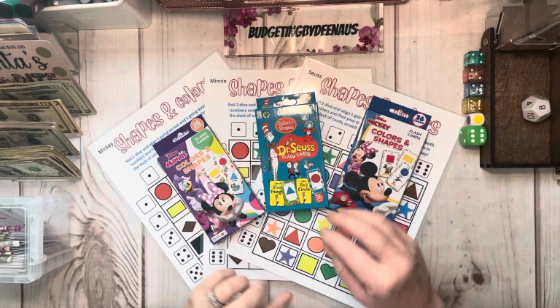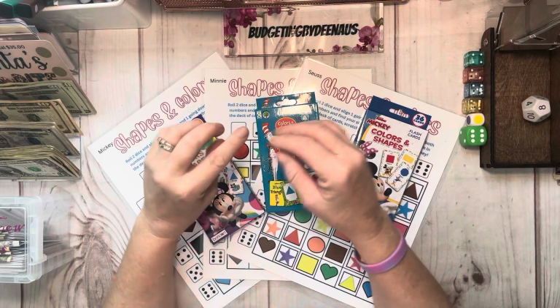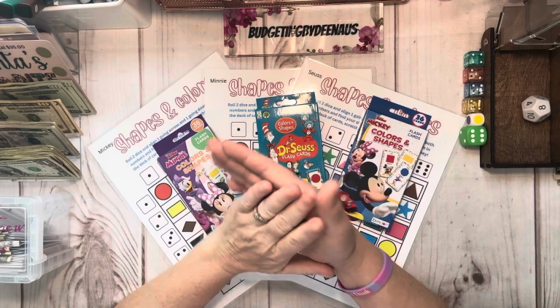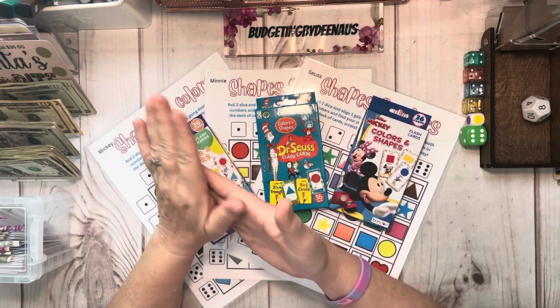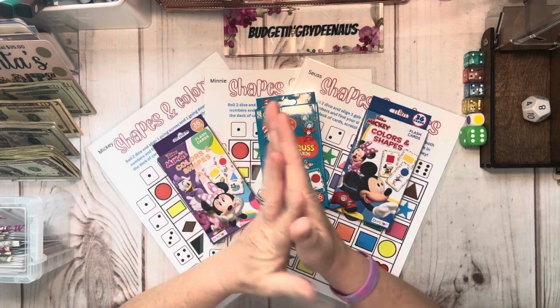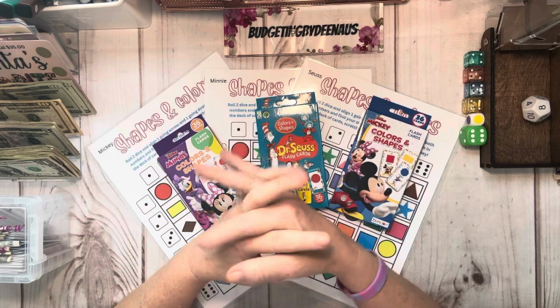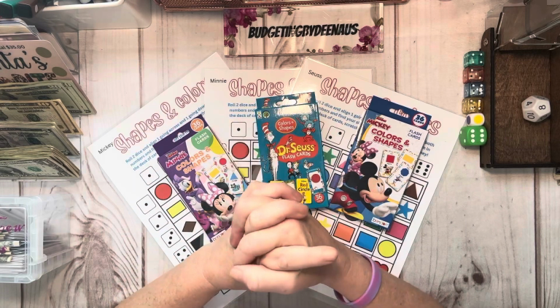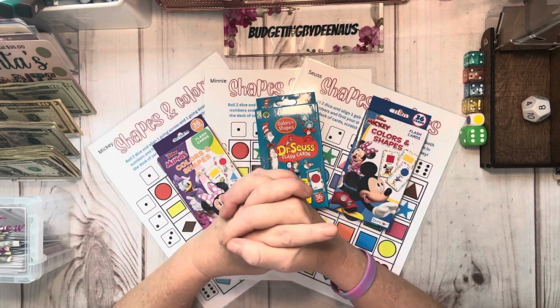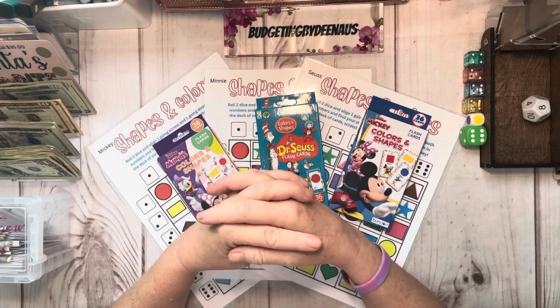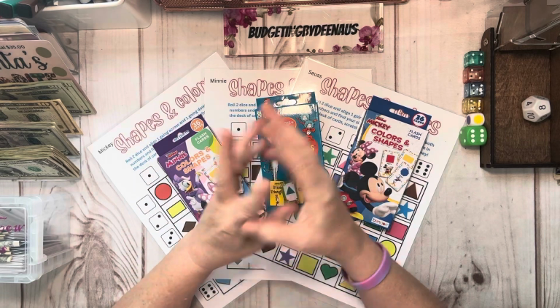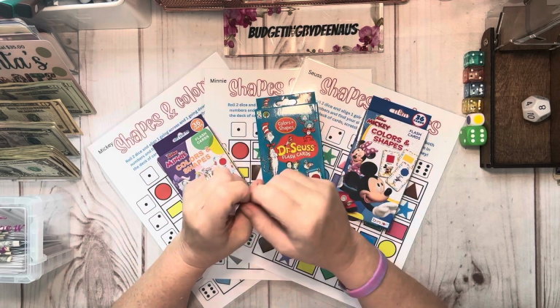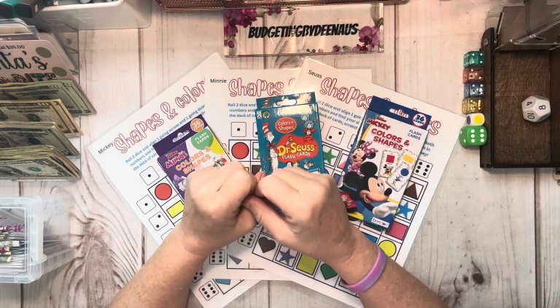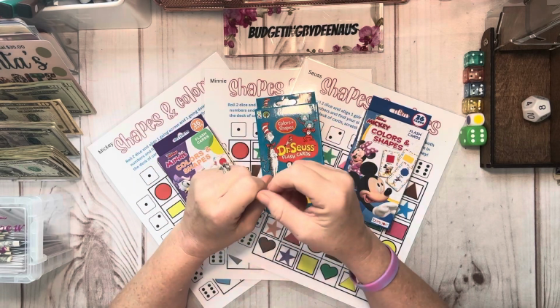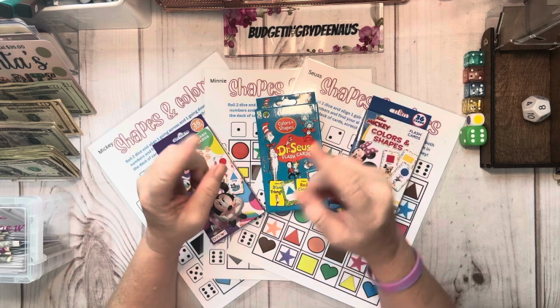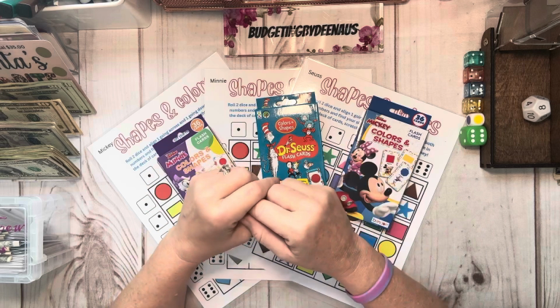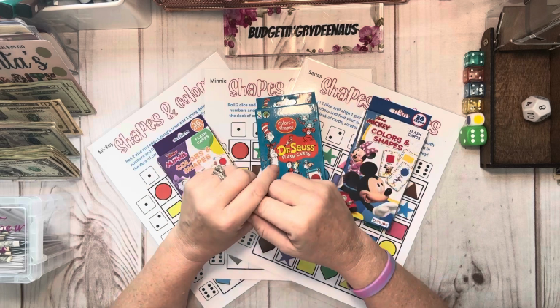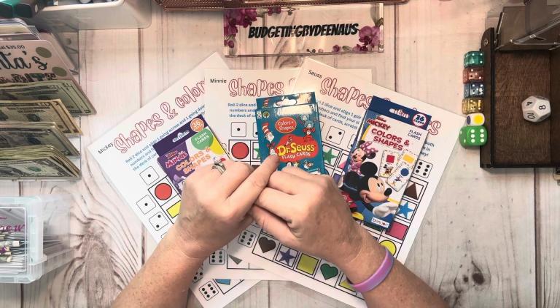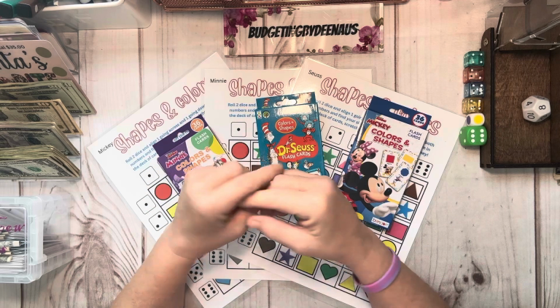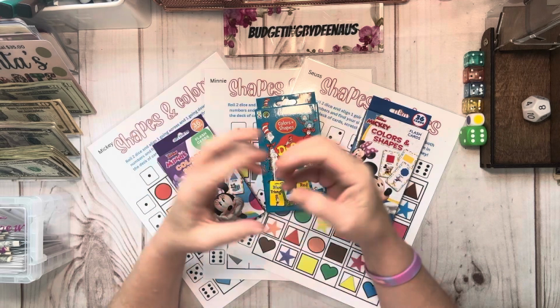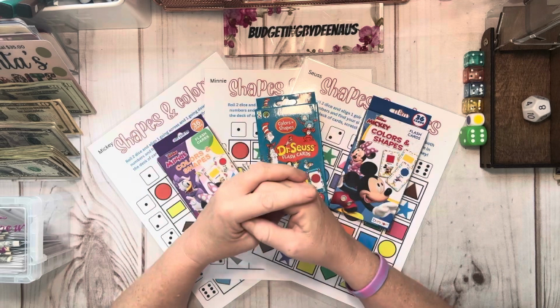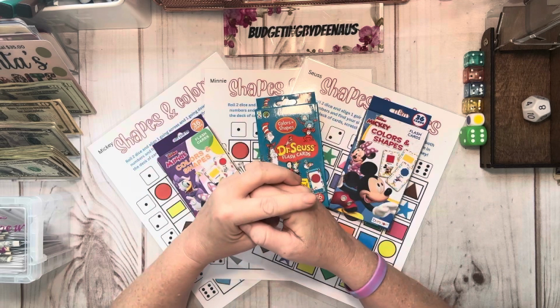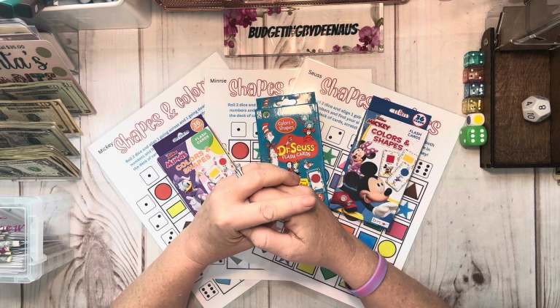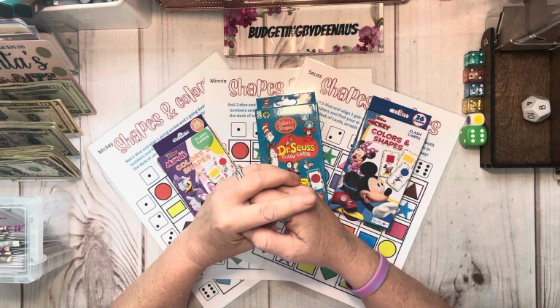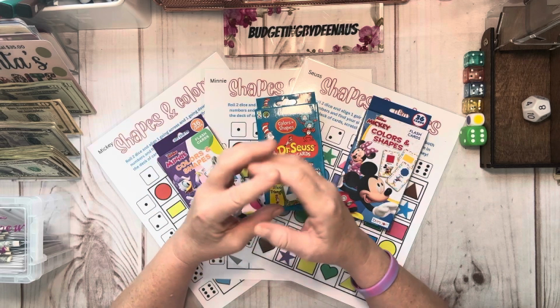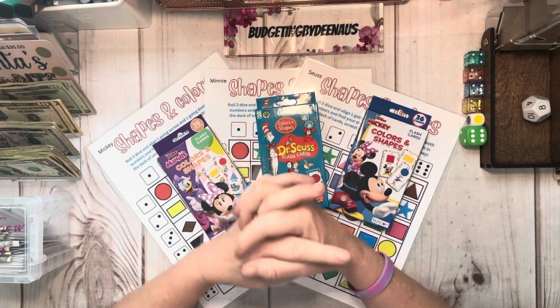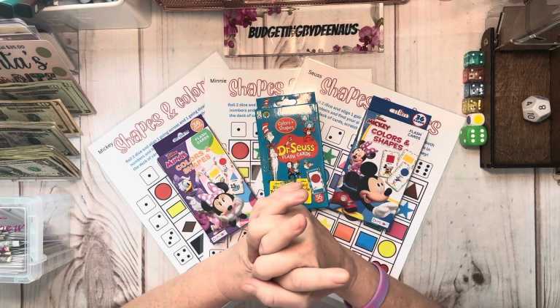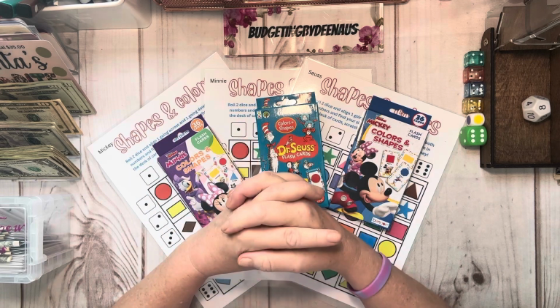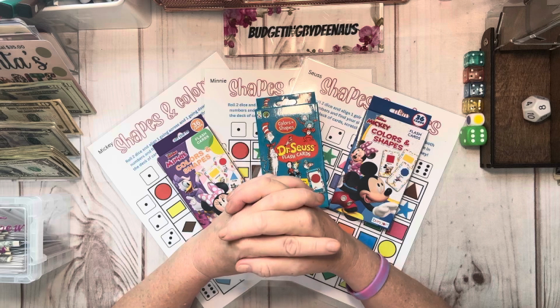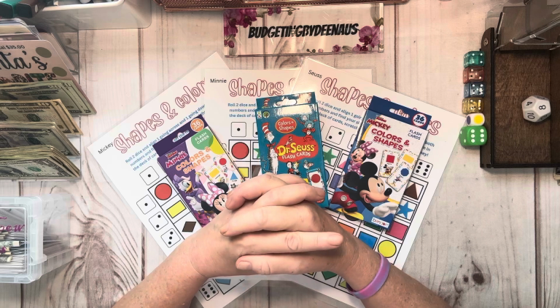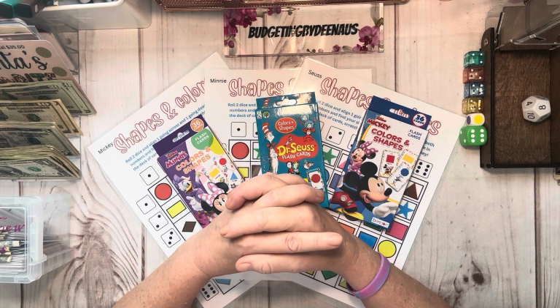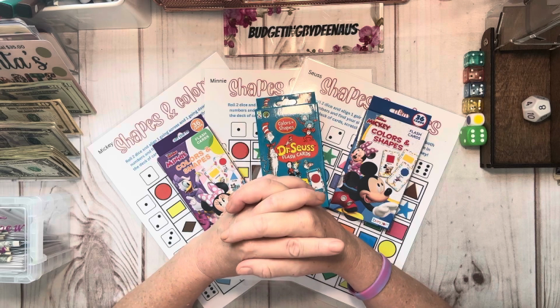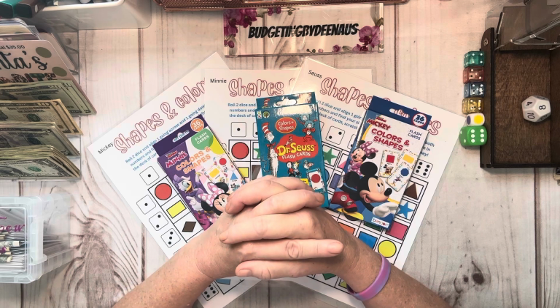Hi, and welcome back to Budgeting by Dena US. I appreciate you guys coming along and spending some time with me today. Welcome to all my new subscribers, and welcome back to my returning subscribers.